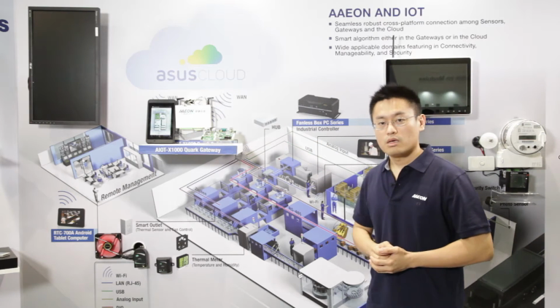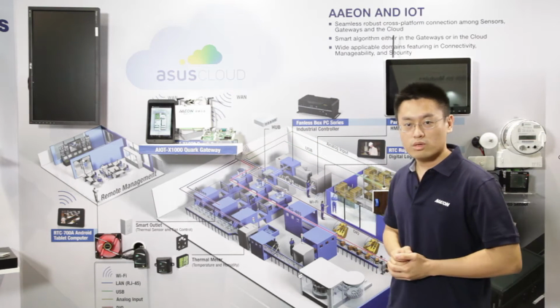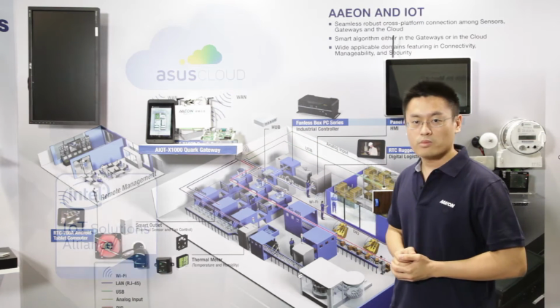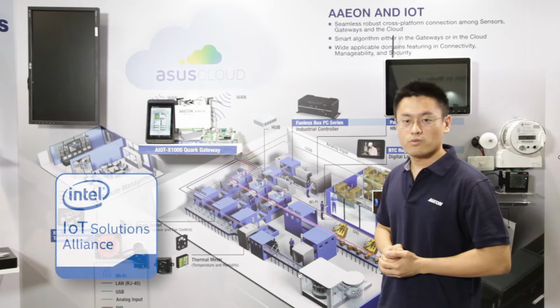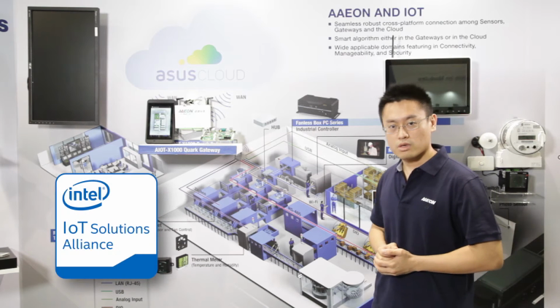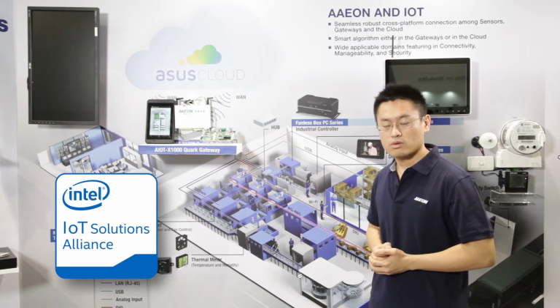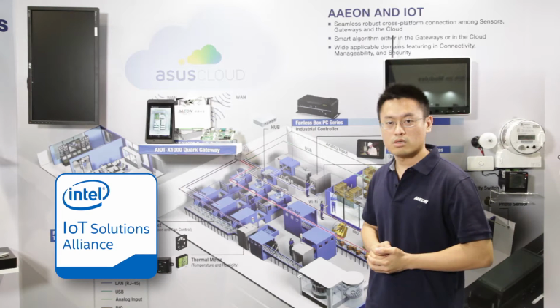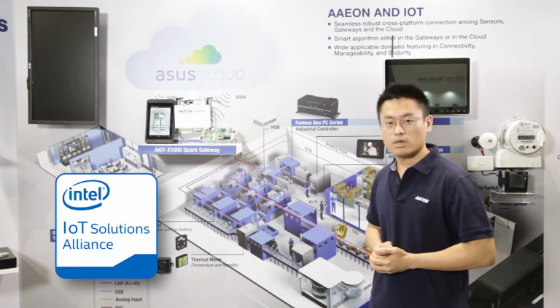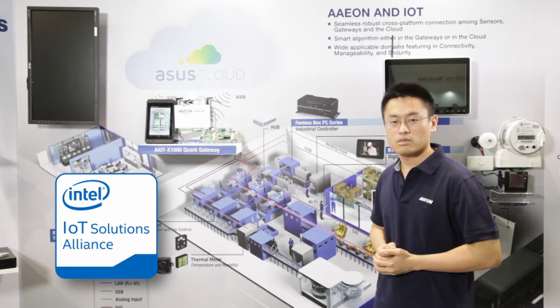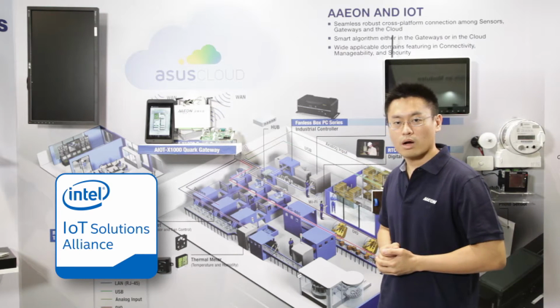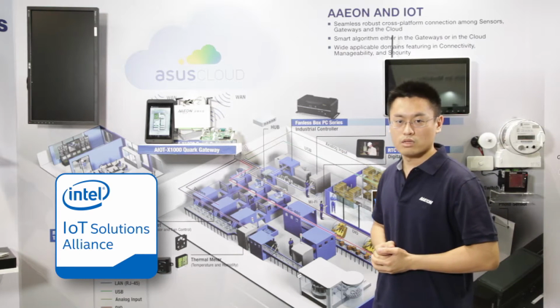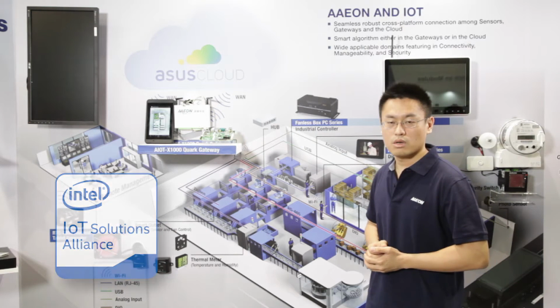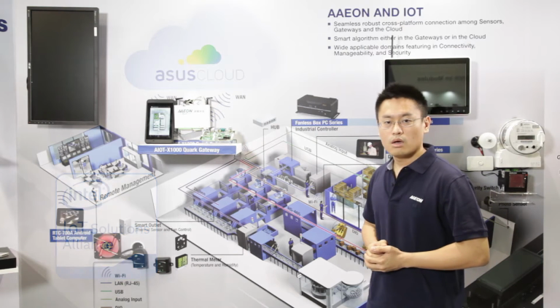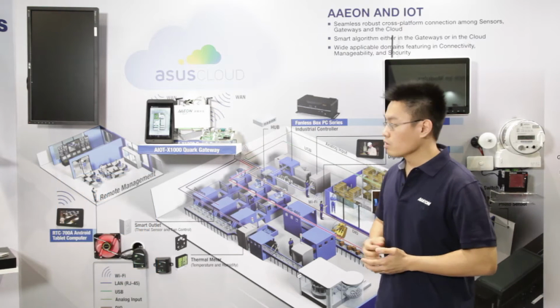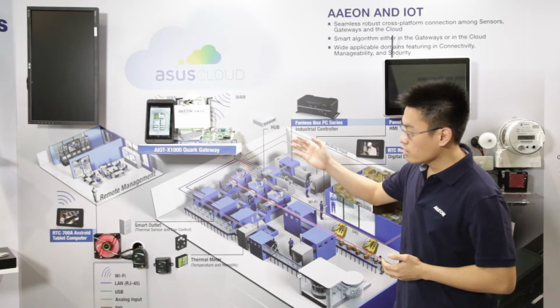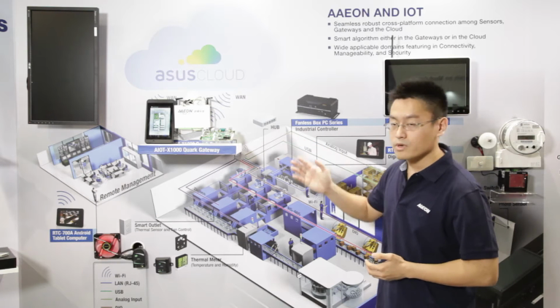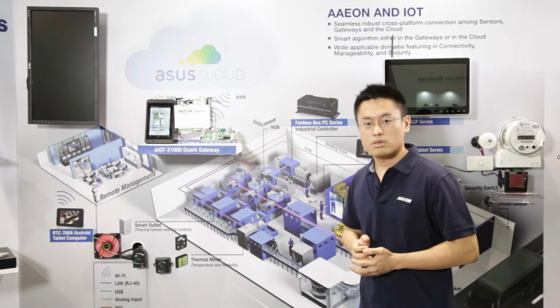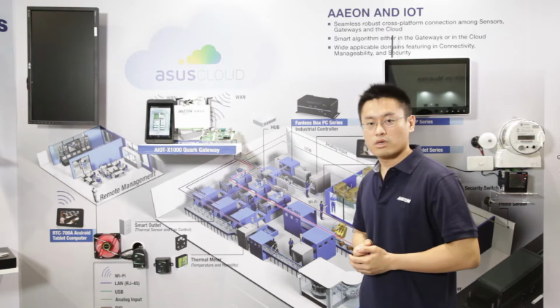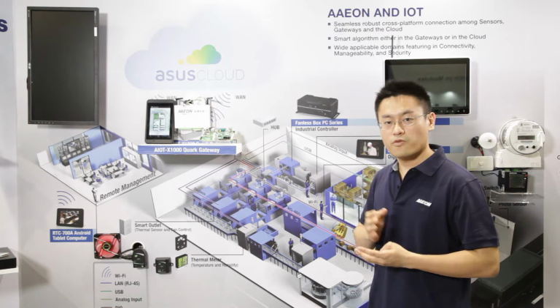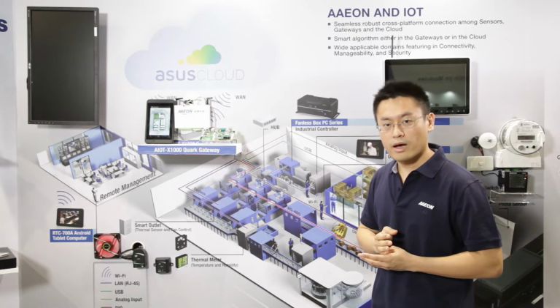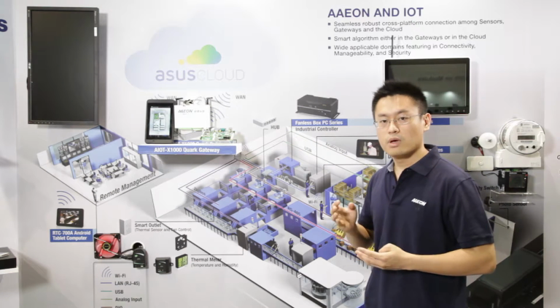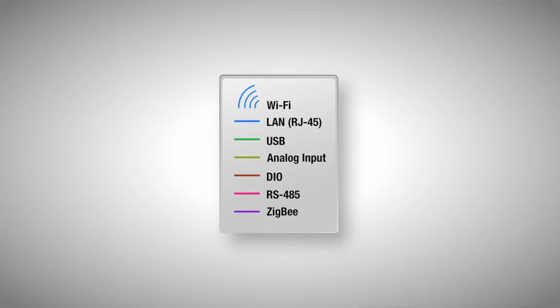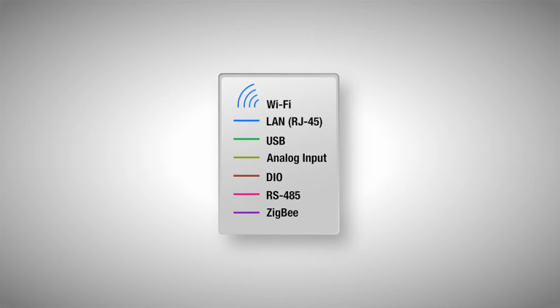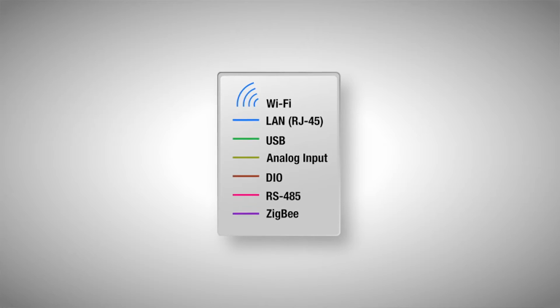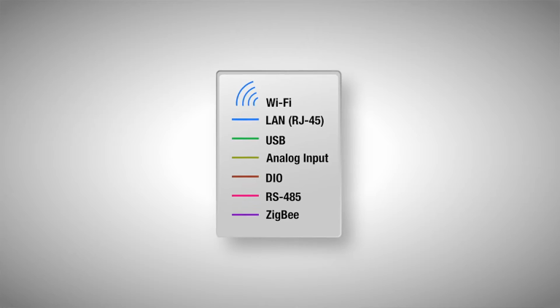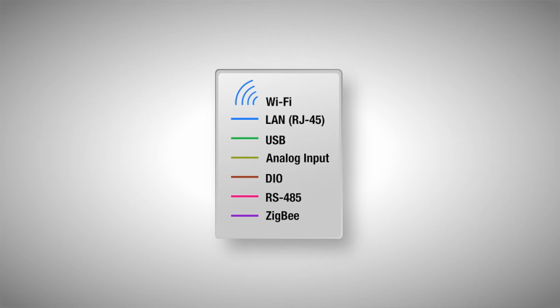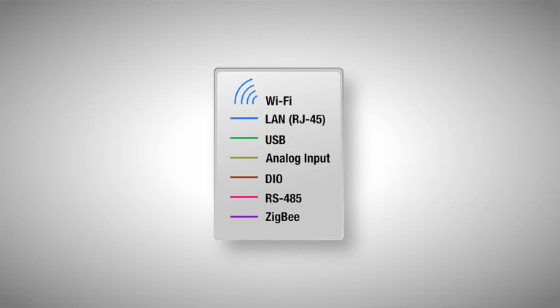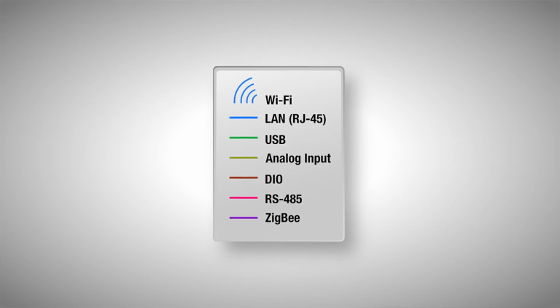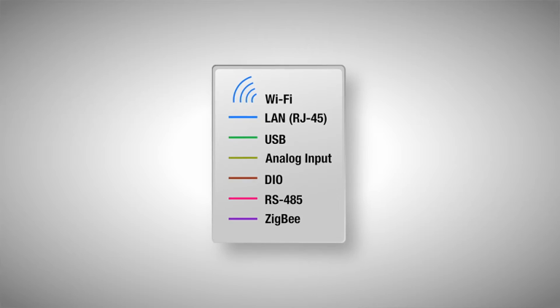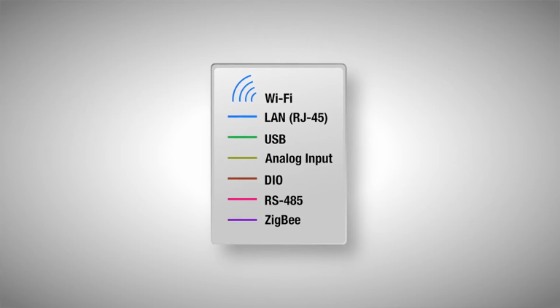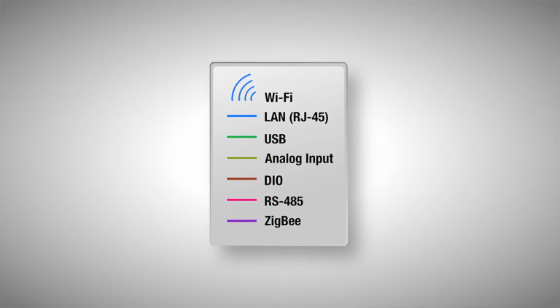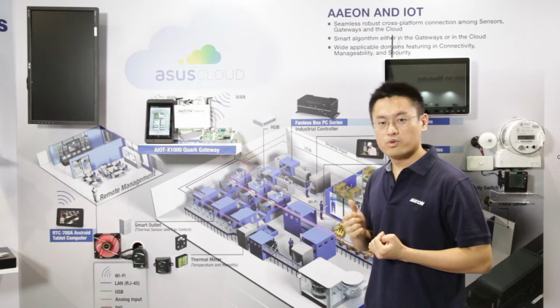It's a joint development project with Intel, using Intel's latest Quark technology. With all the rich connectivity, such as RS-485, 3G Wi-Fi cellular connection, digital analog I/O, Zigbee, Wi-Fi, and Bluetooth.